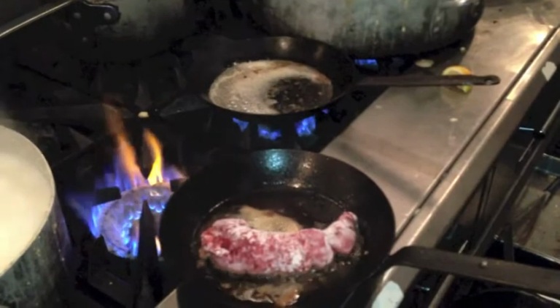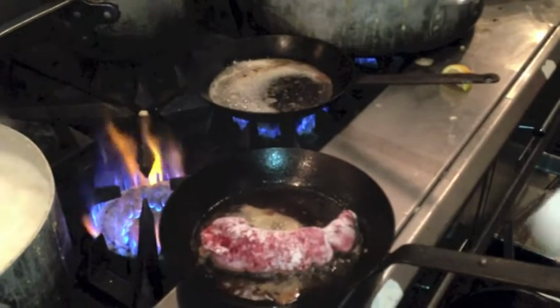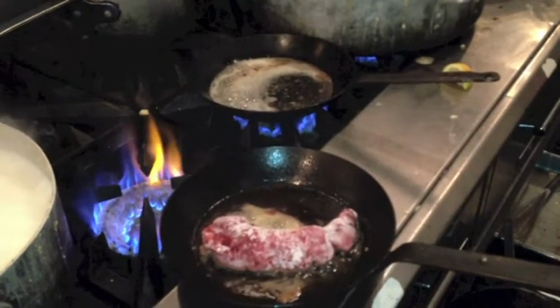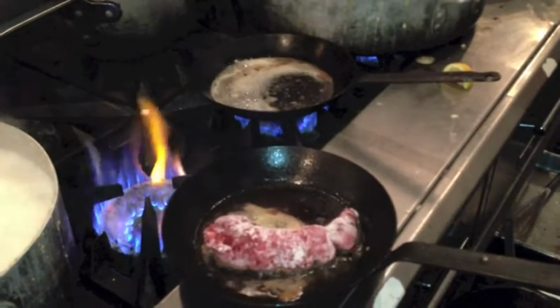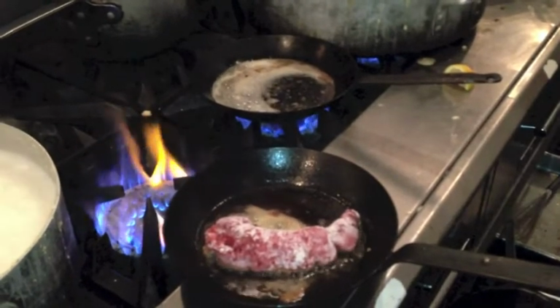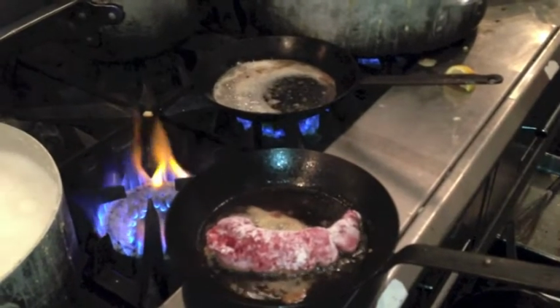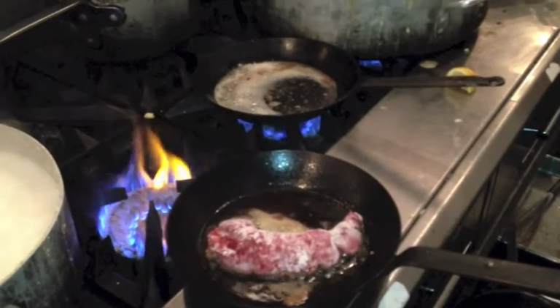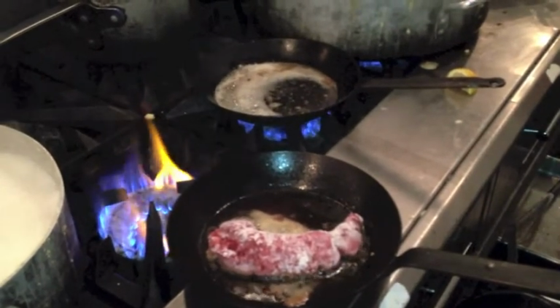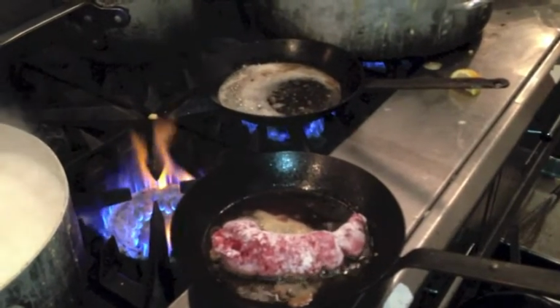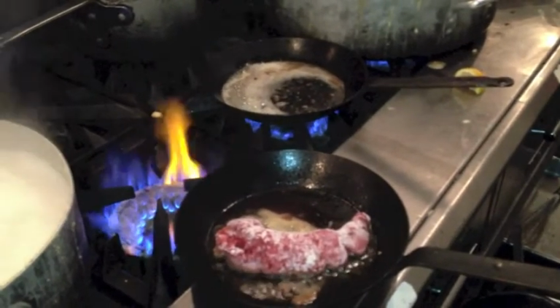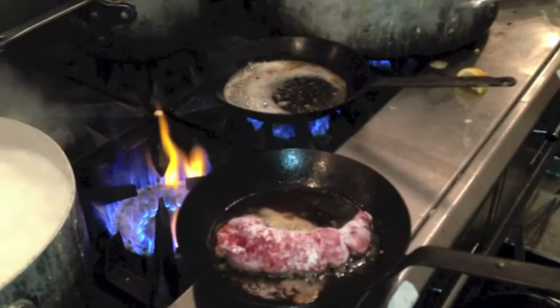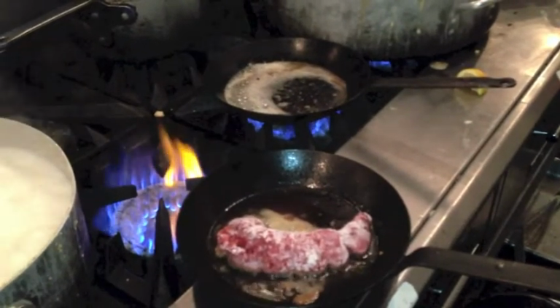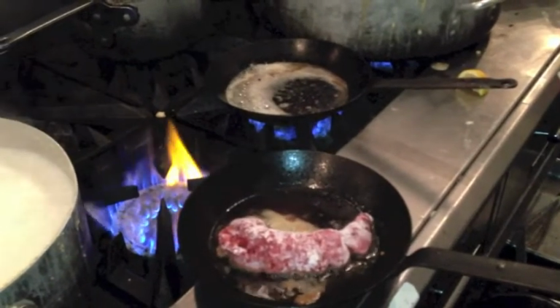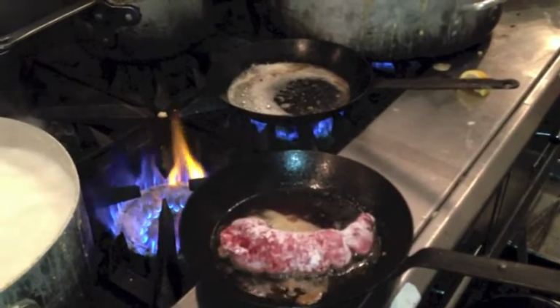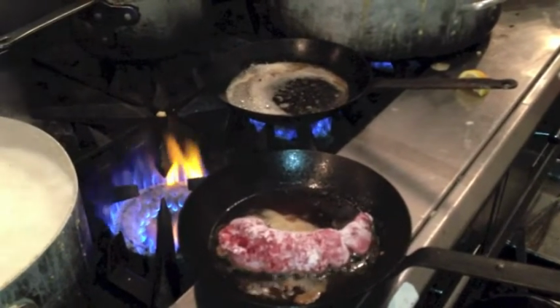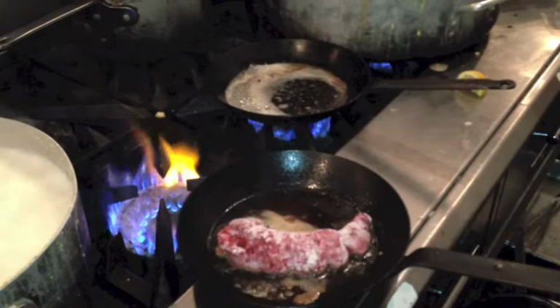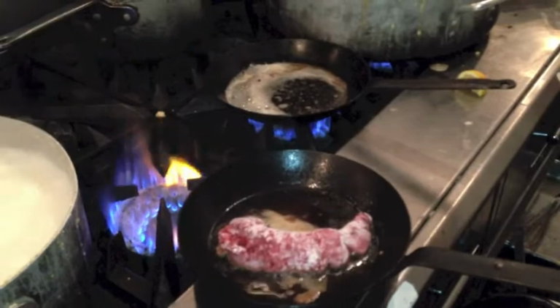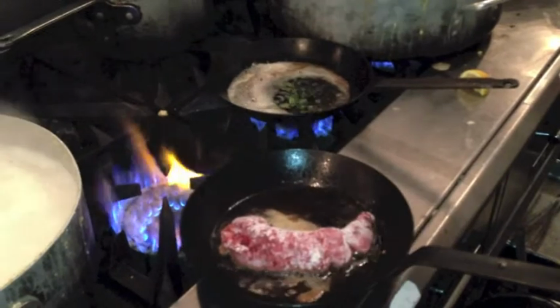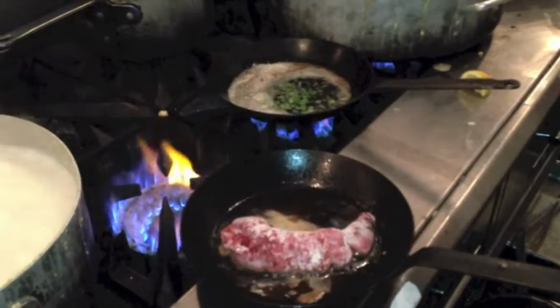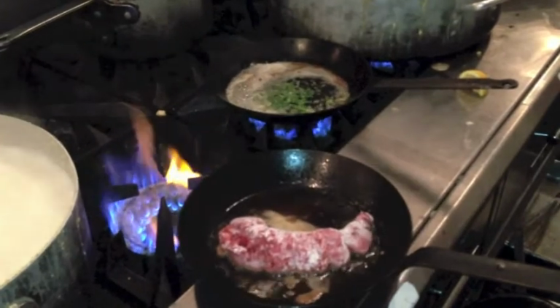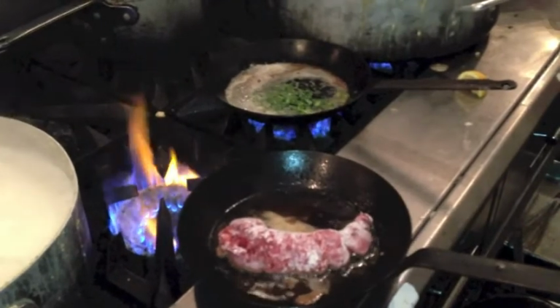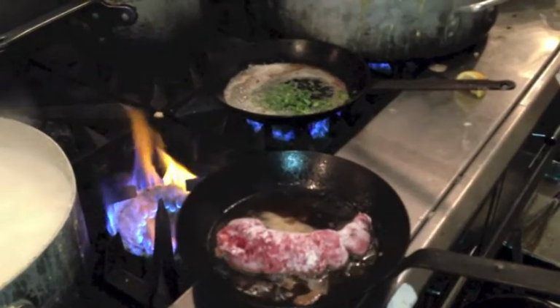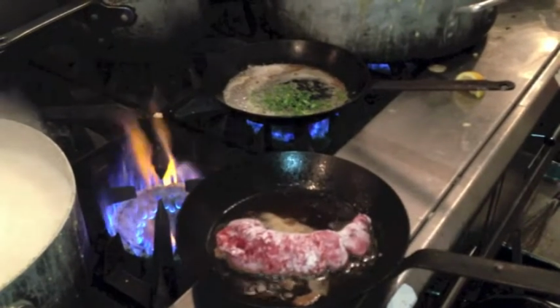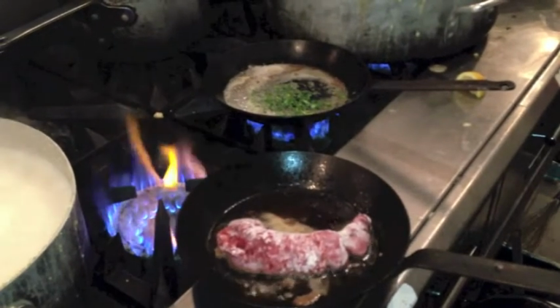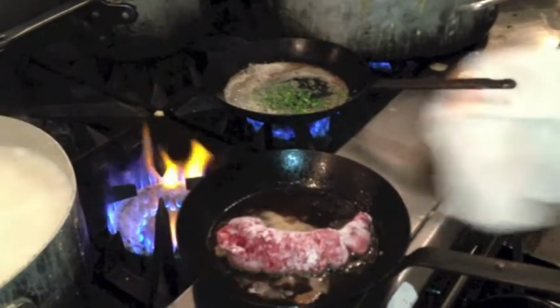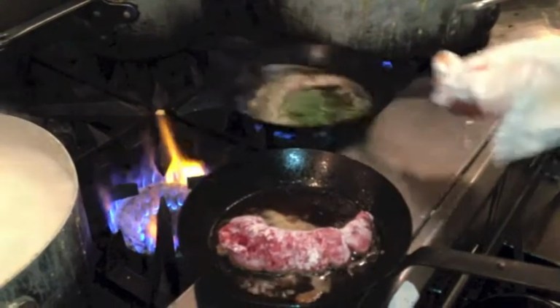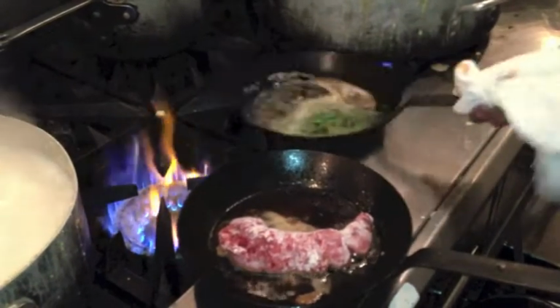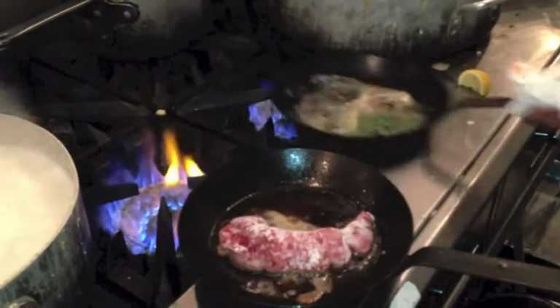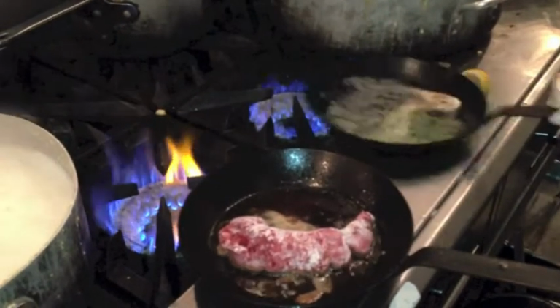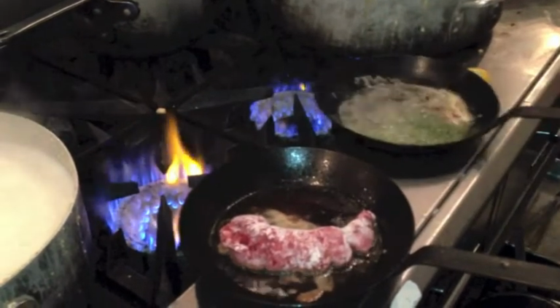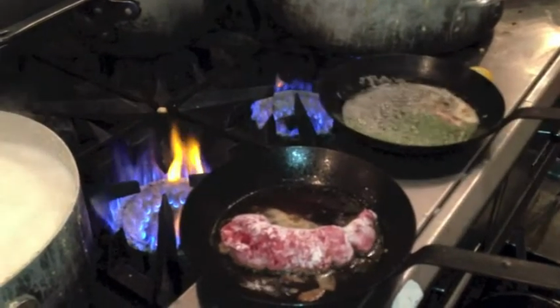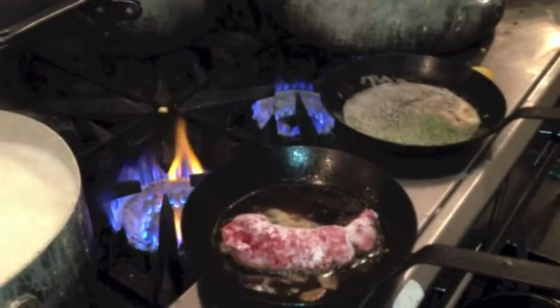I'm going to add some parsley here. Mm-hmm, it doesn't really be bad.